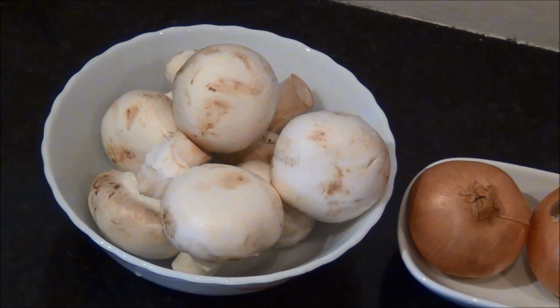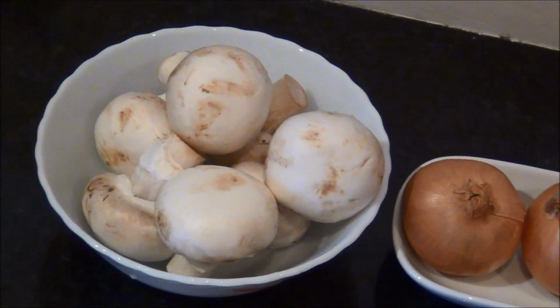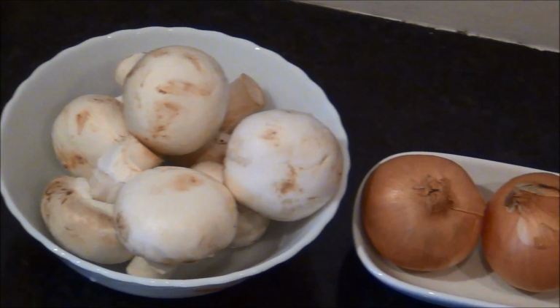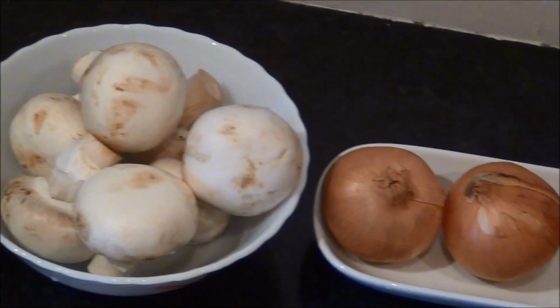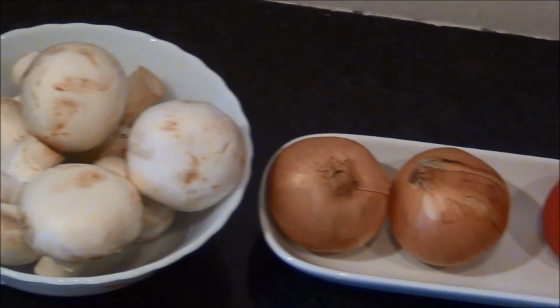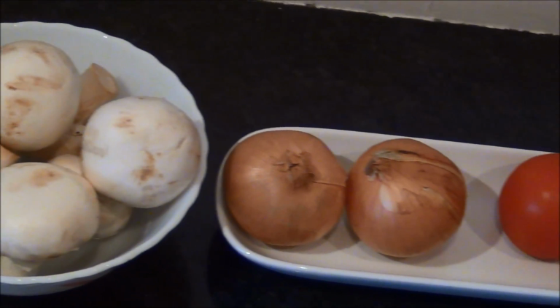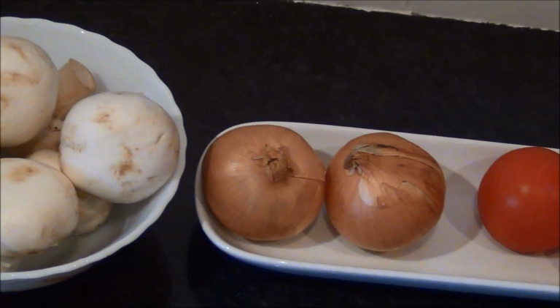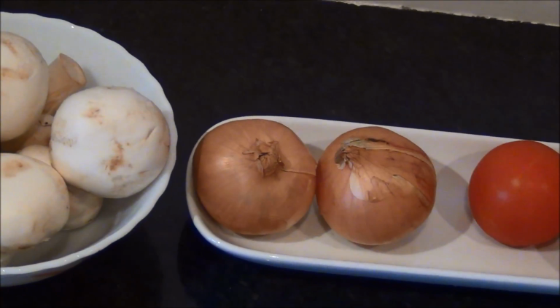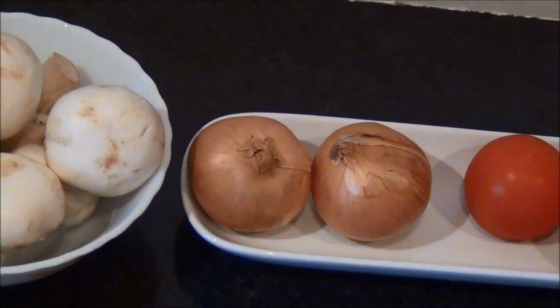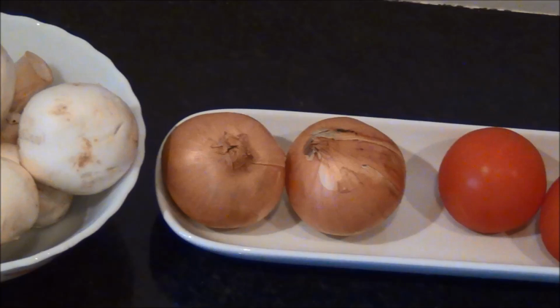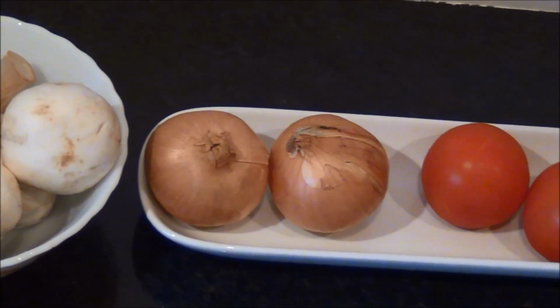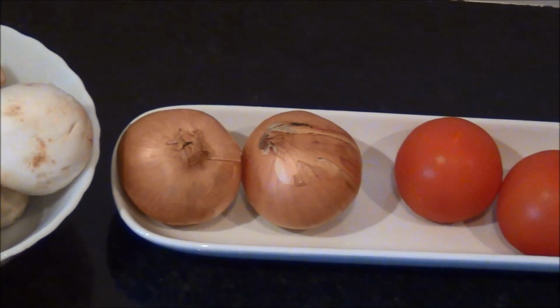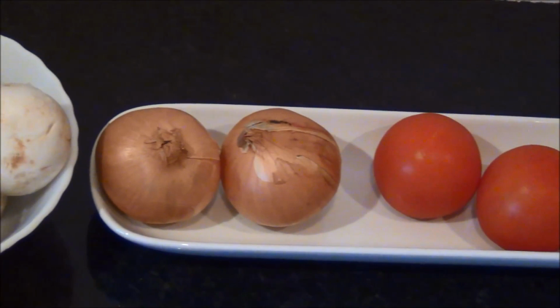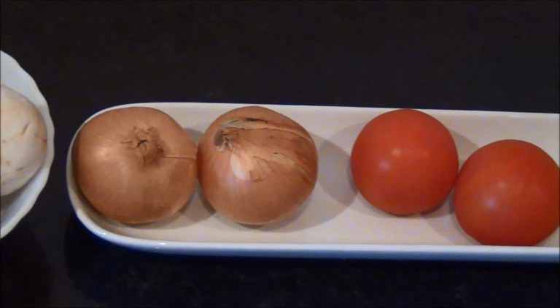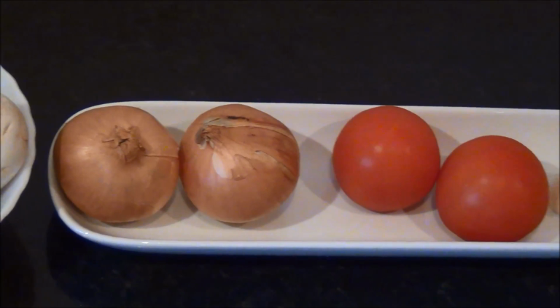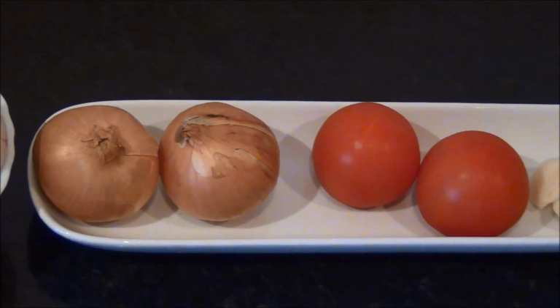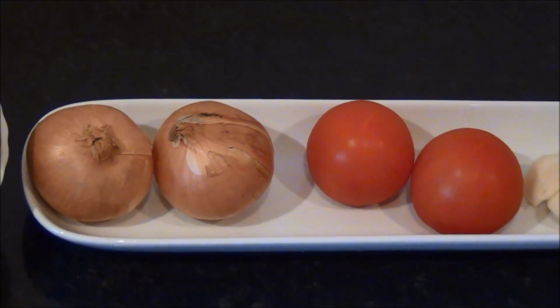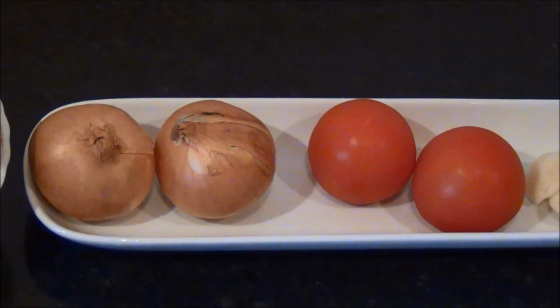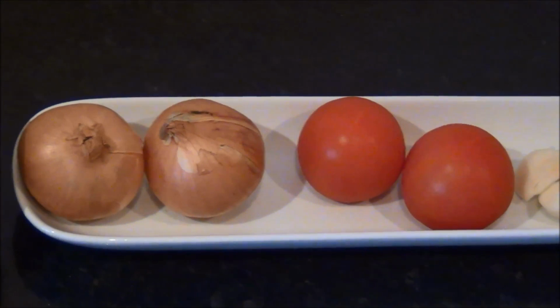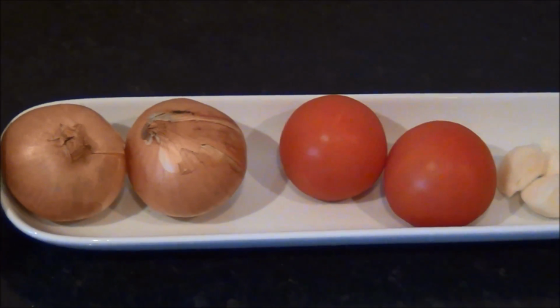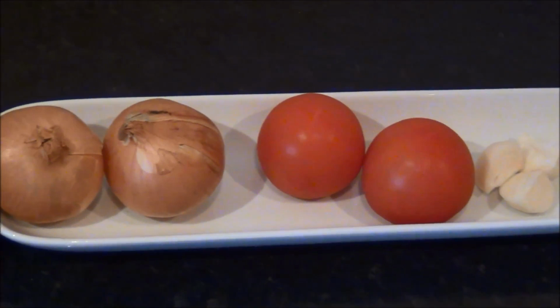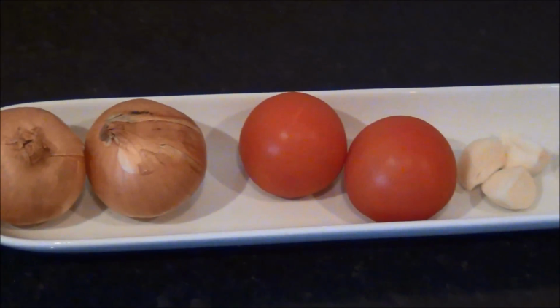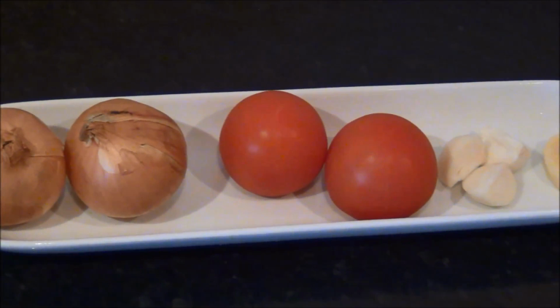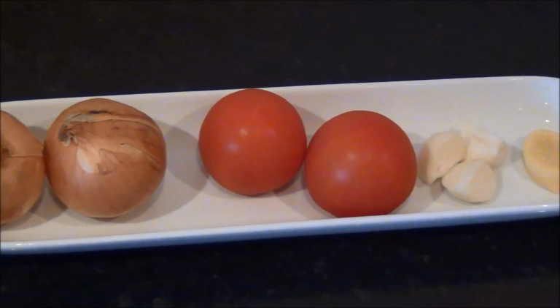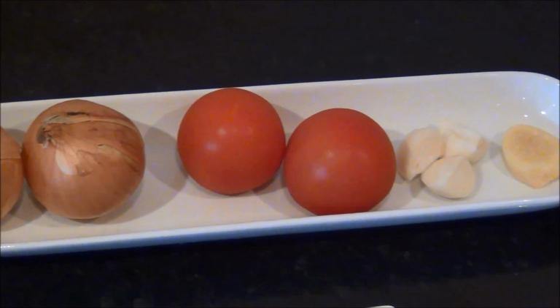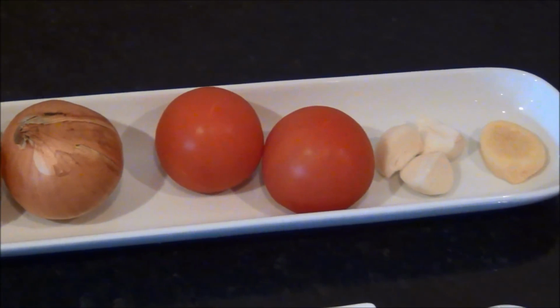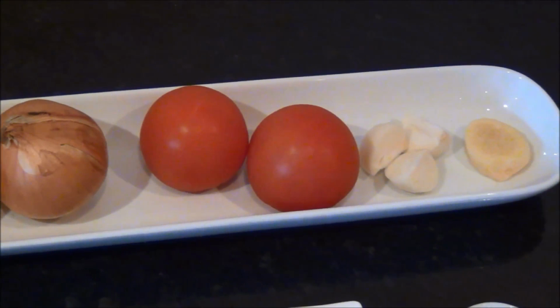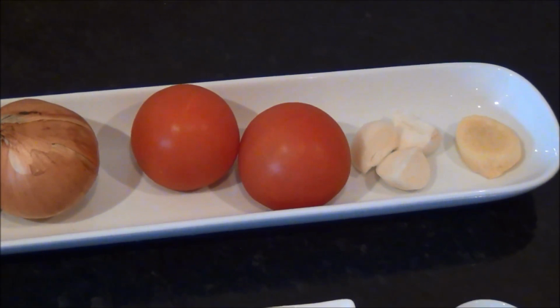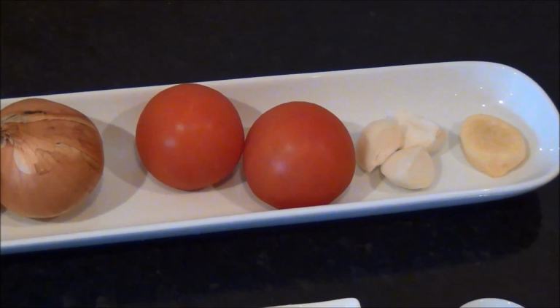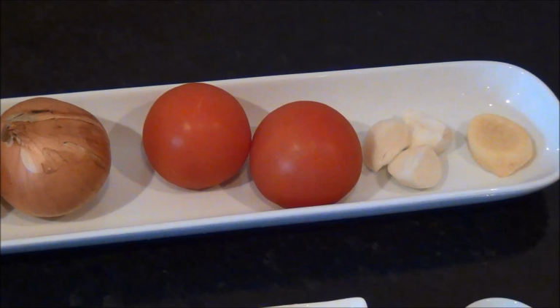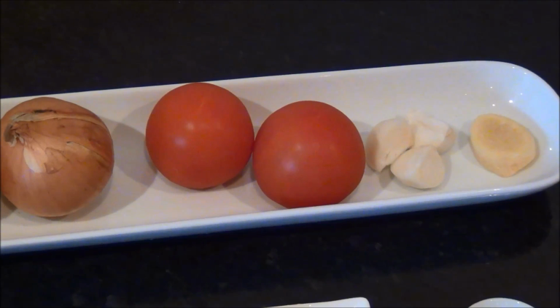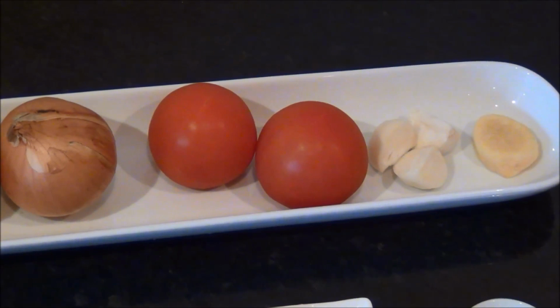200 grams of white mushroom, 2 small onions, 2 medium sized tomatoes, 3 cloves of garlic and 1 small piece of ginger.